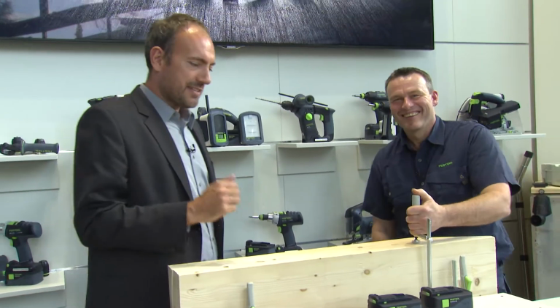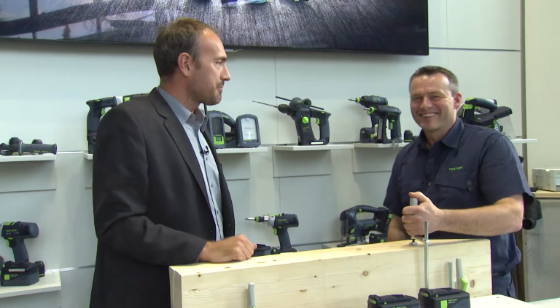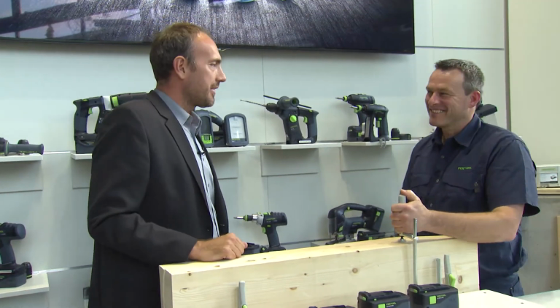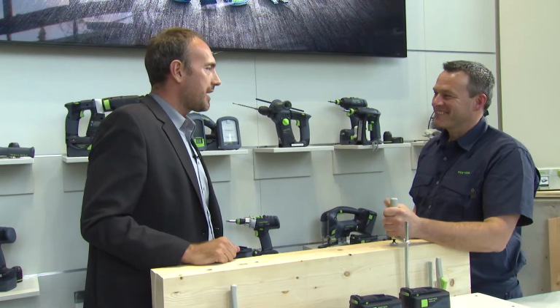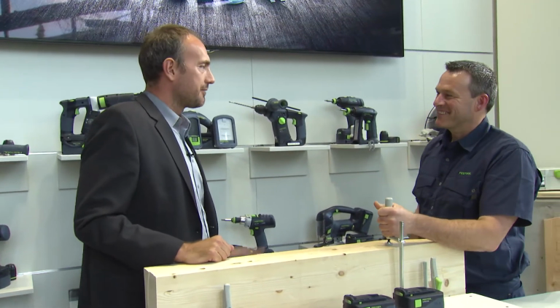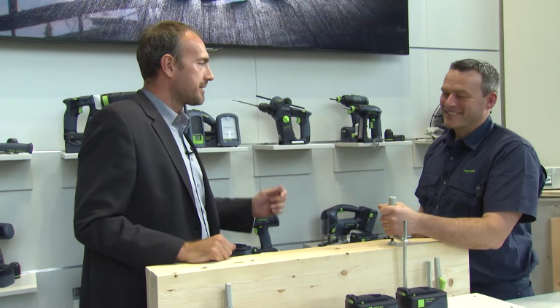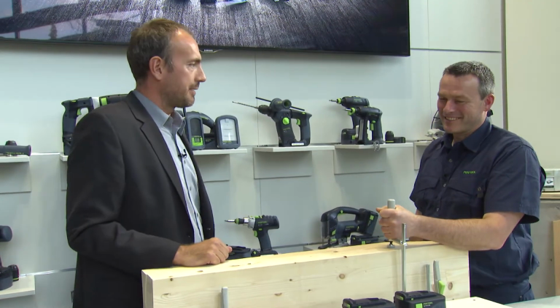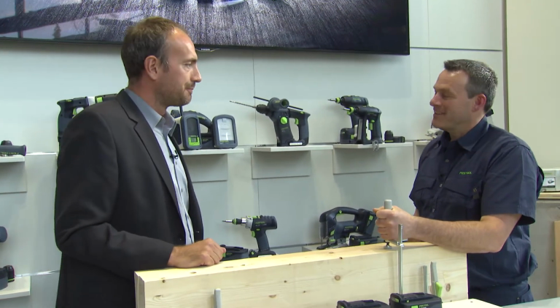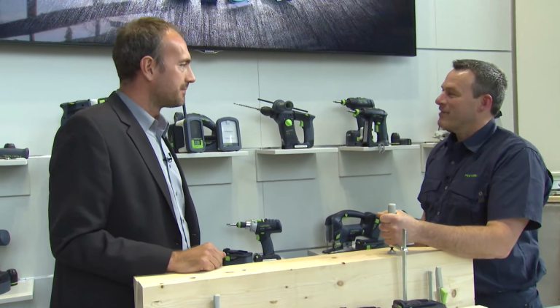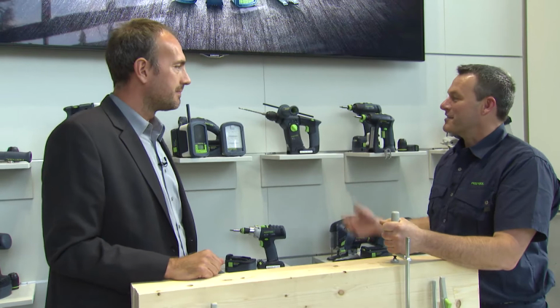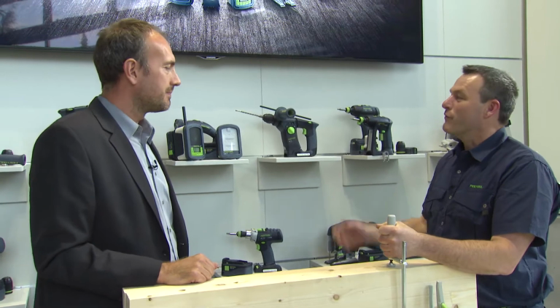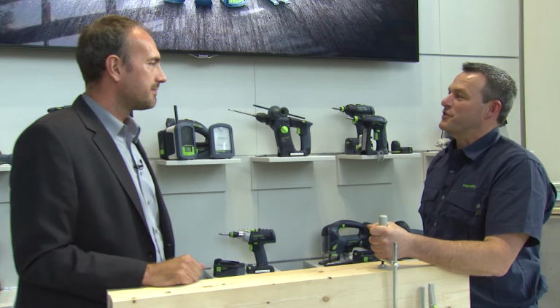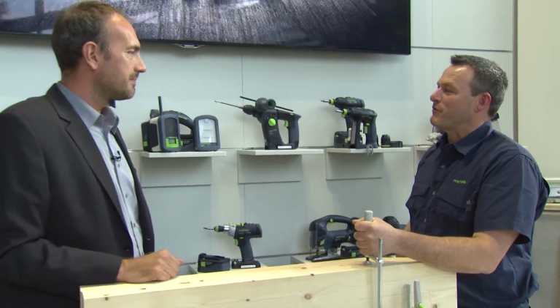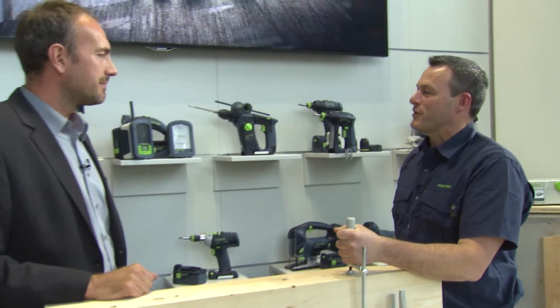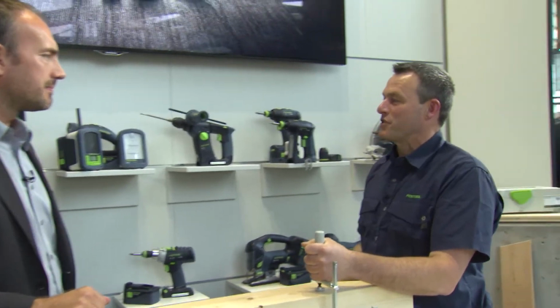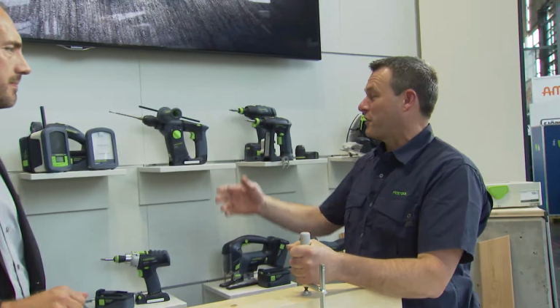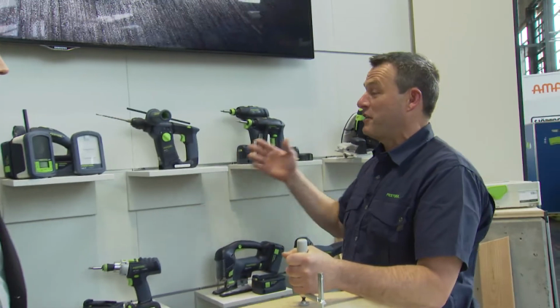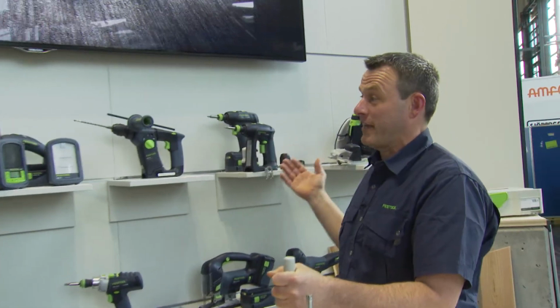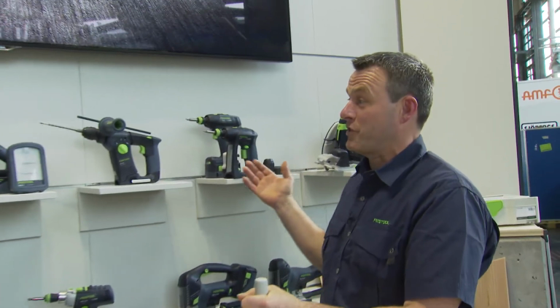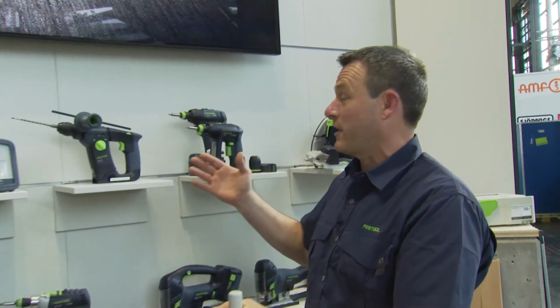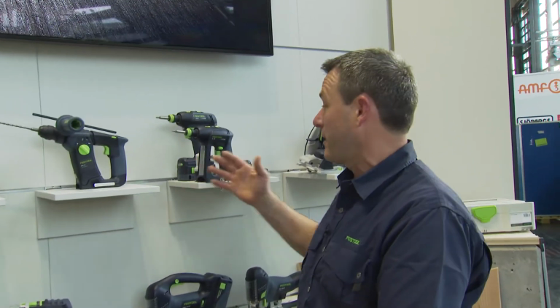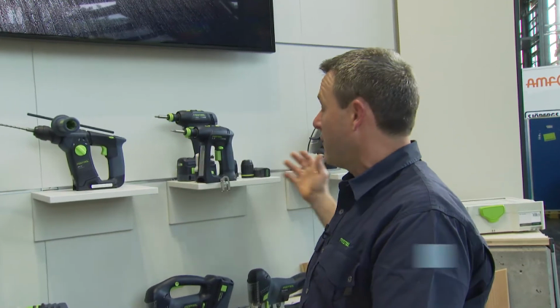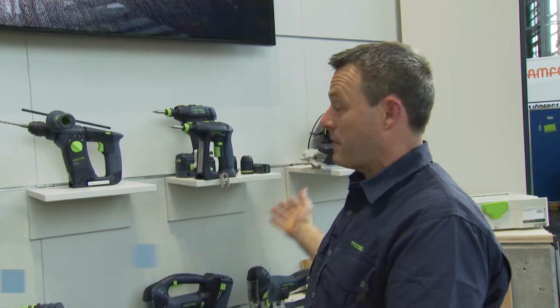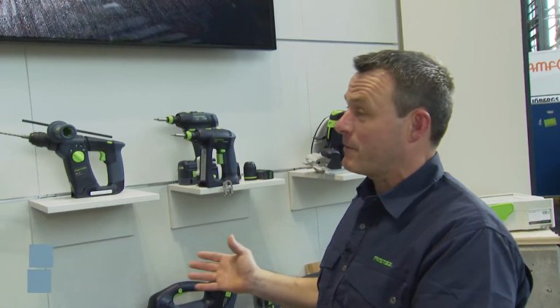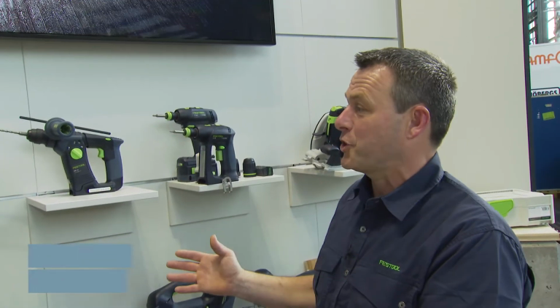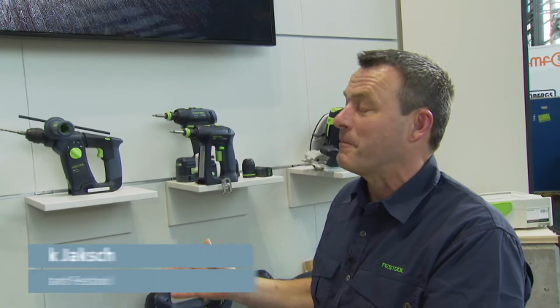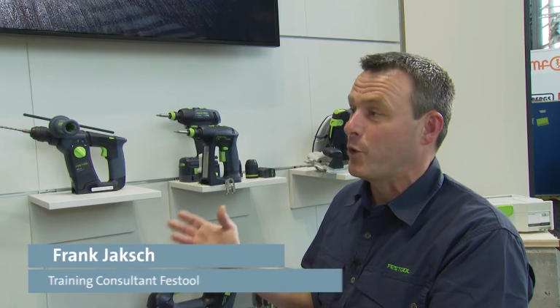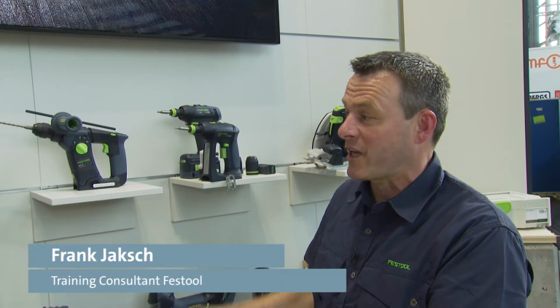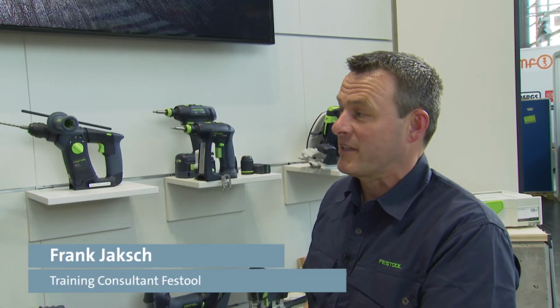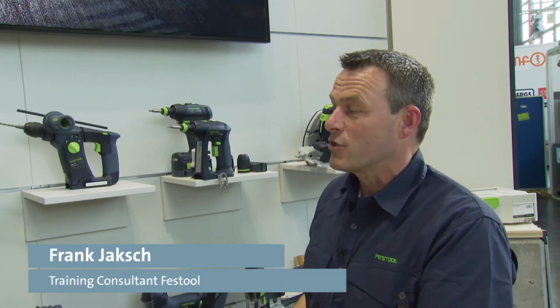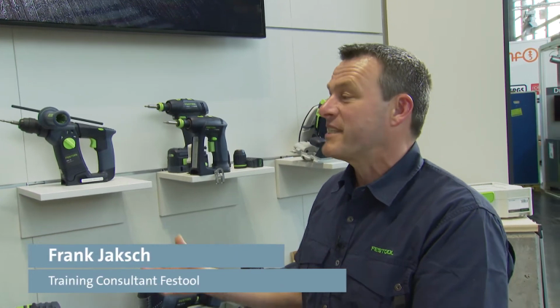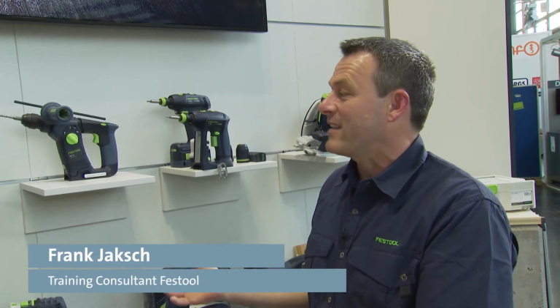What is so special about the 18V system? The Festool 18V system is very versatile. We have a whole host of machines and a number of options for sawing, drilling and screwing.